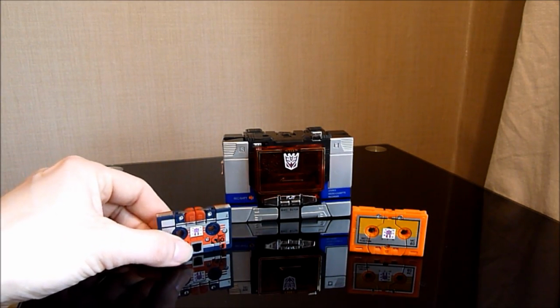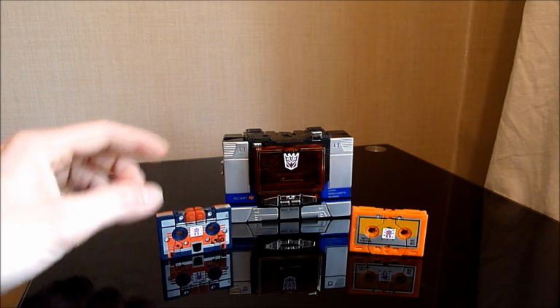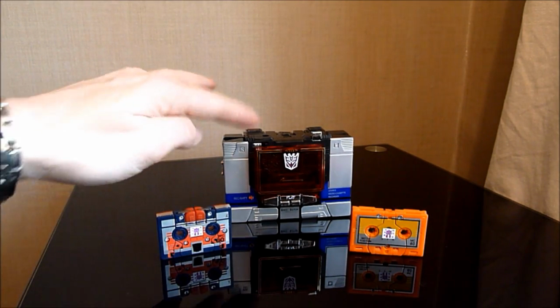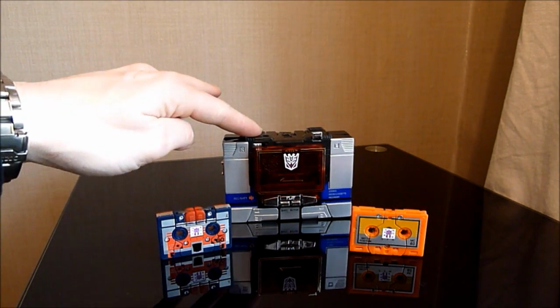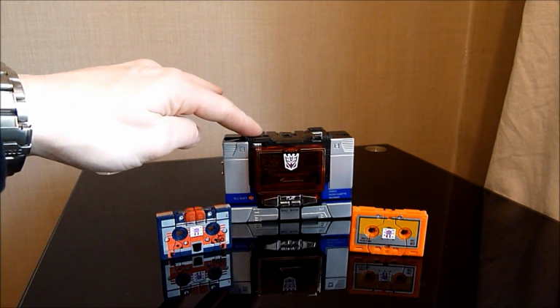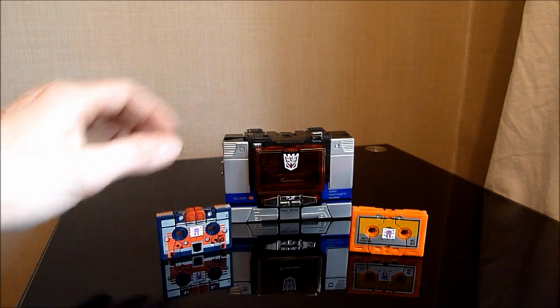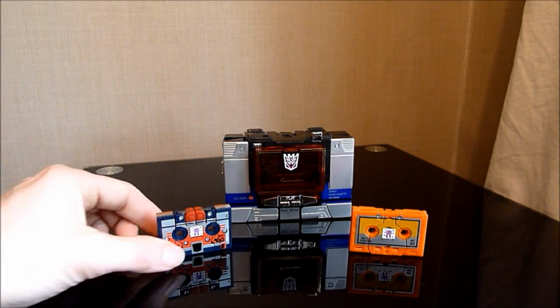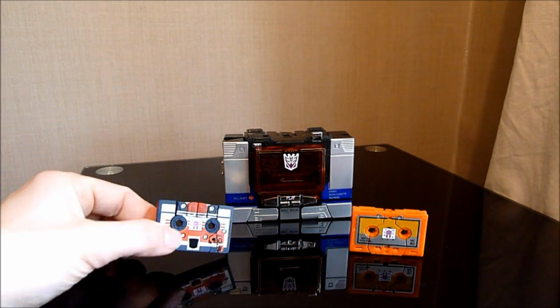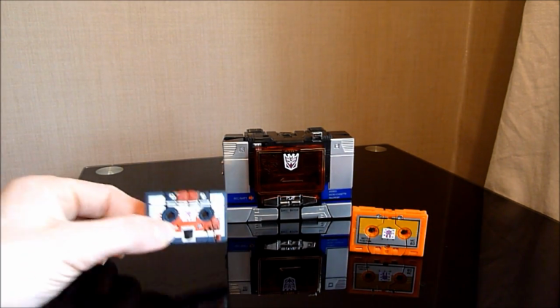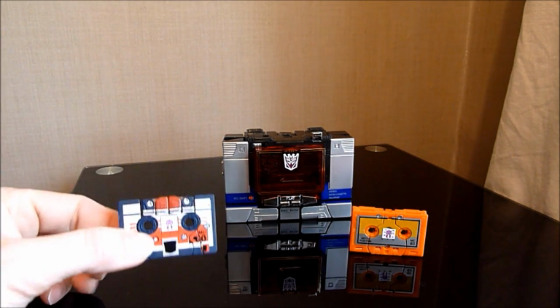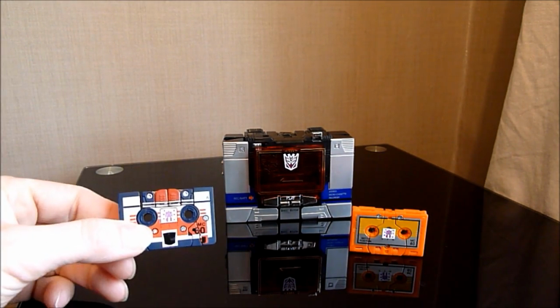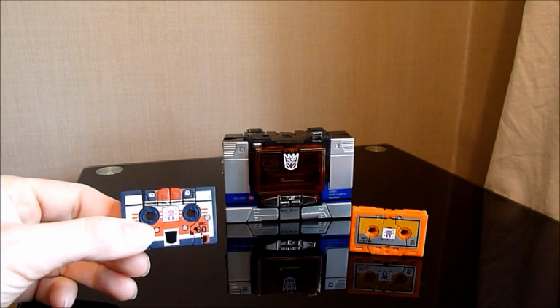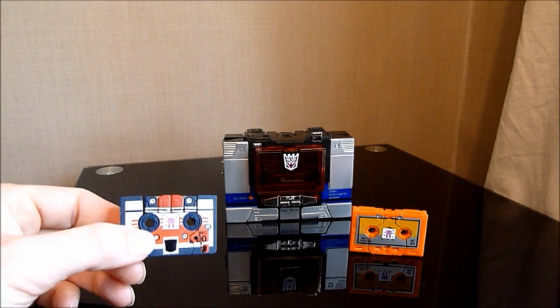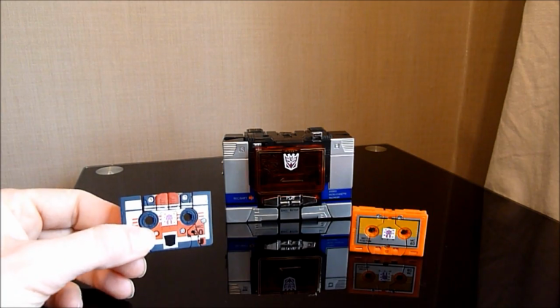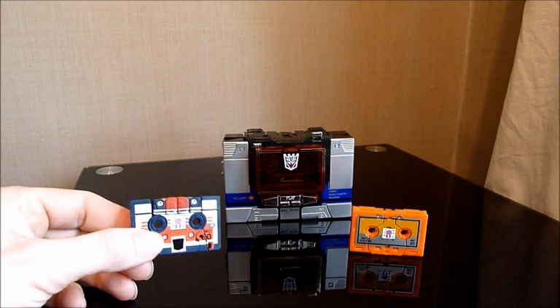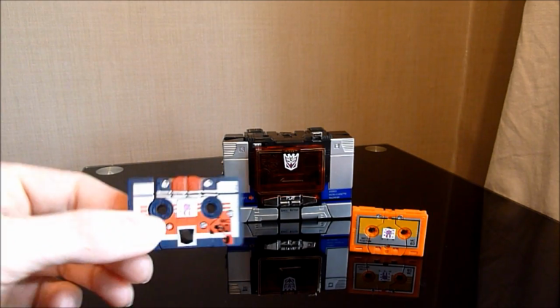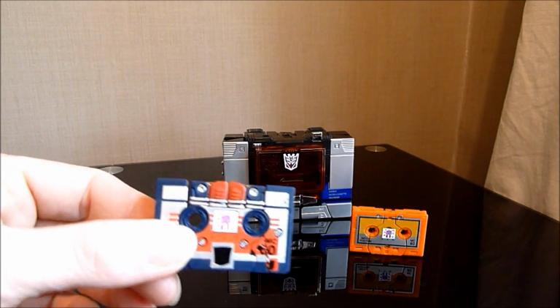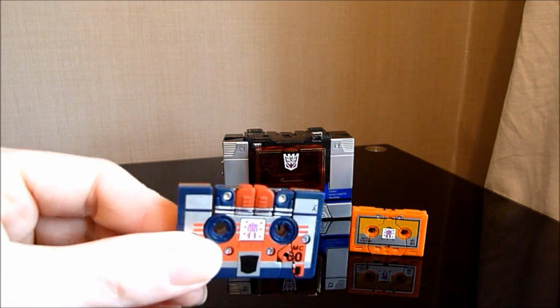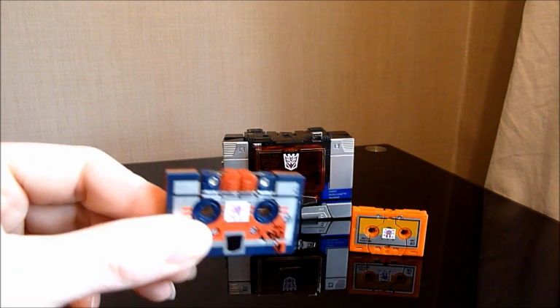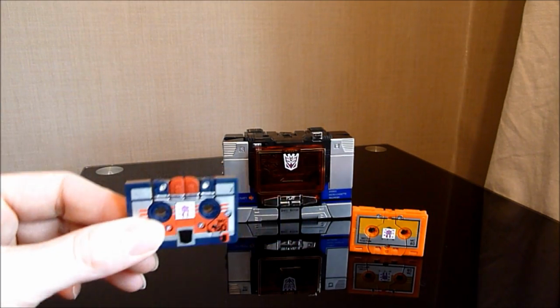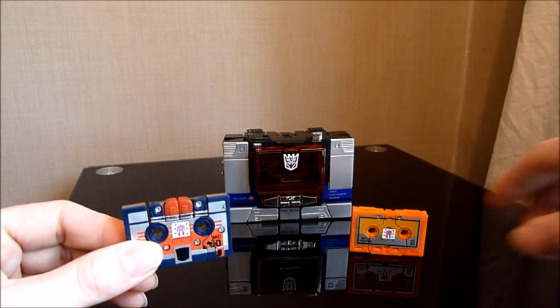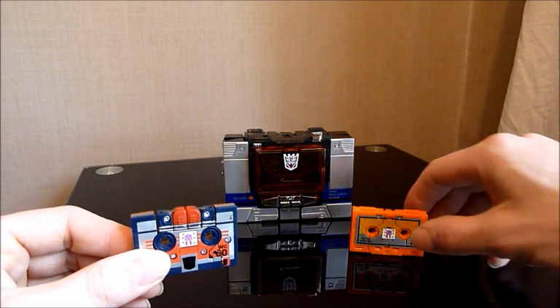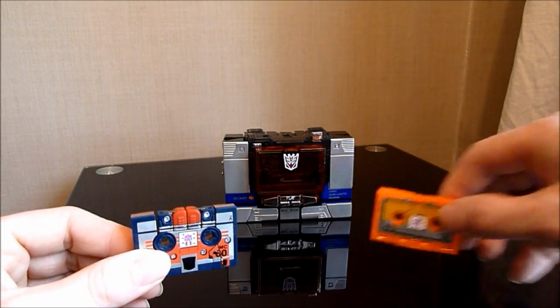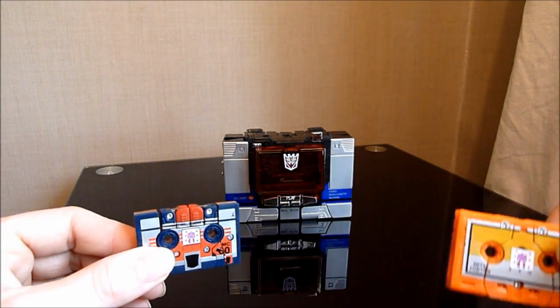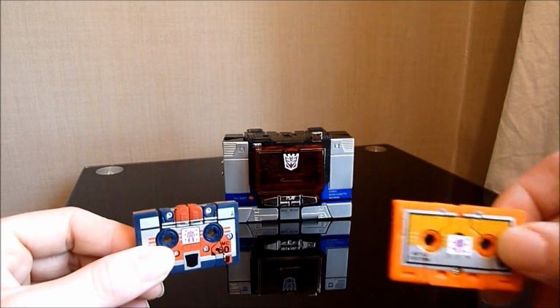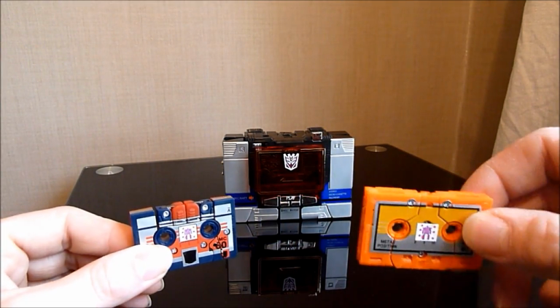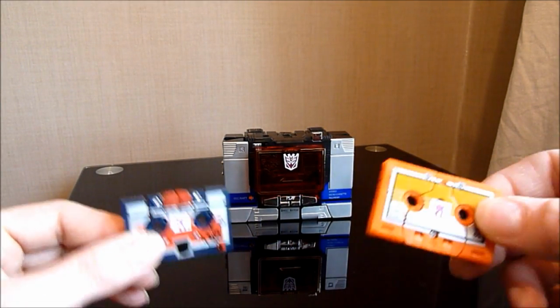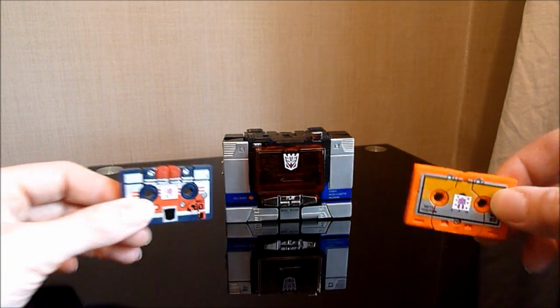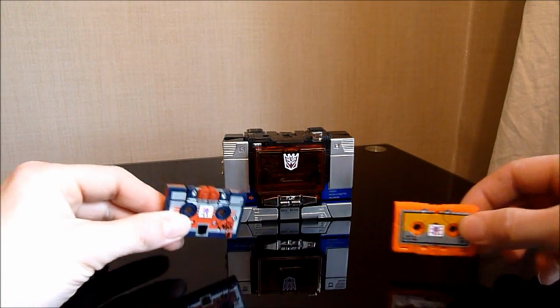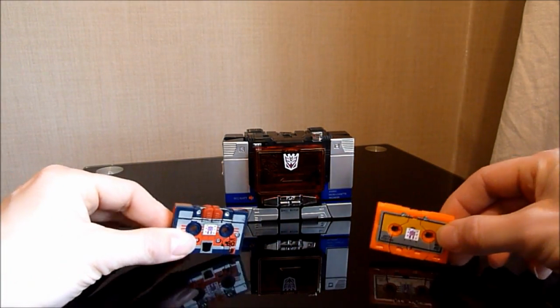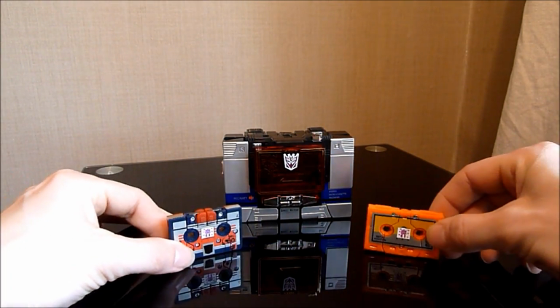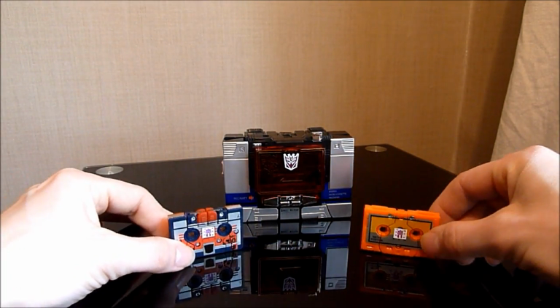They are of course Sound Blaster, and this one I believe is called Enemy, and of course this one is Wing Thing, but I'll get onto them in a little bit.